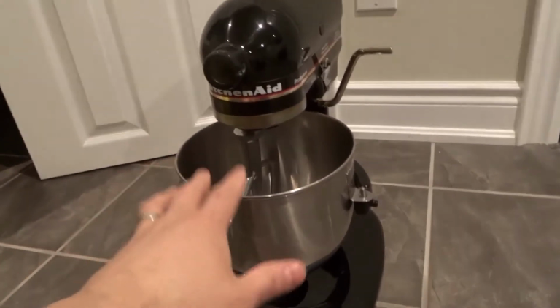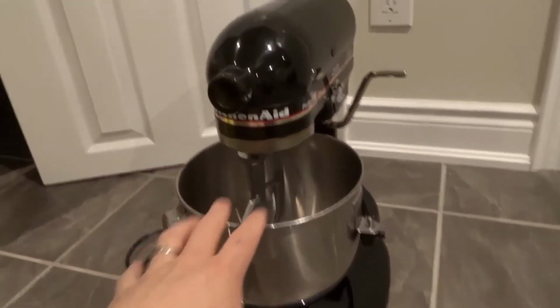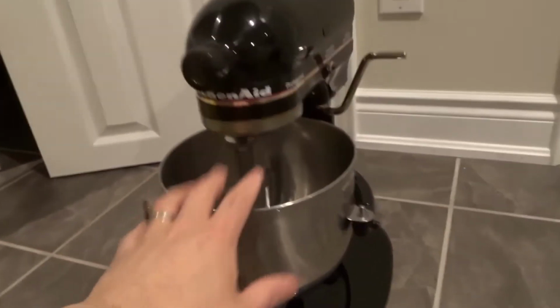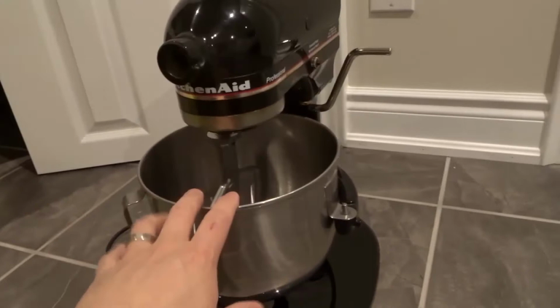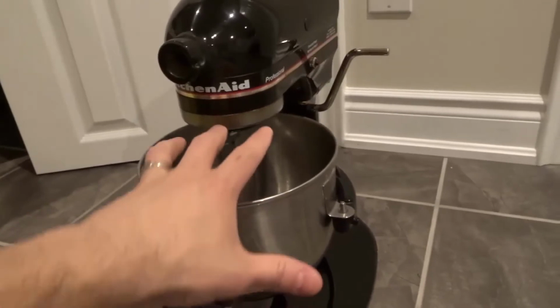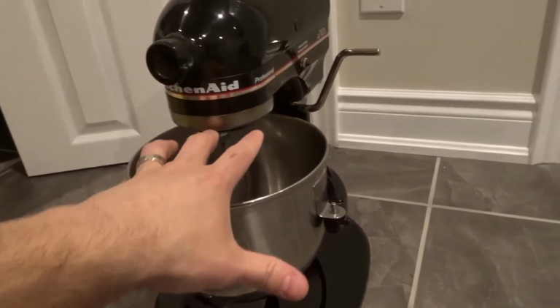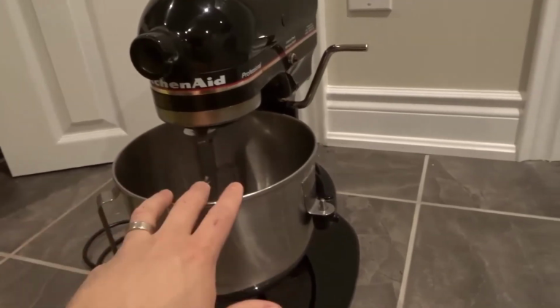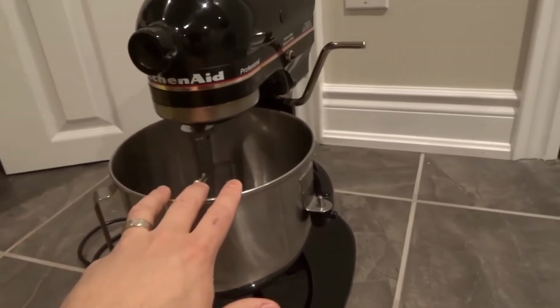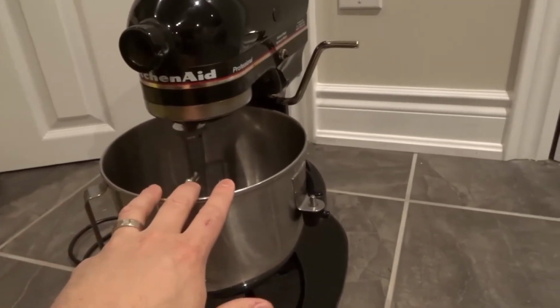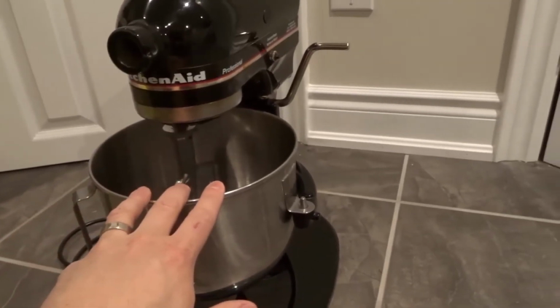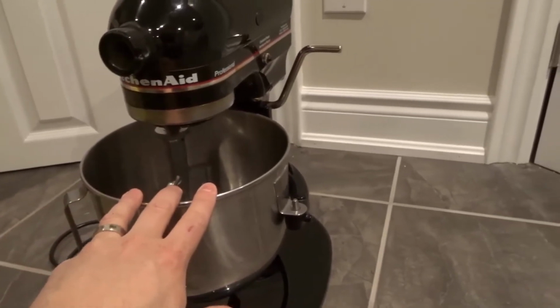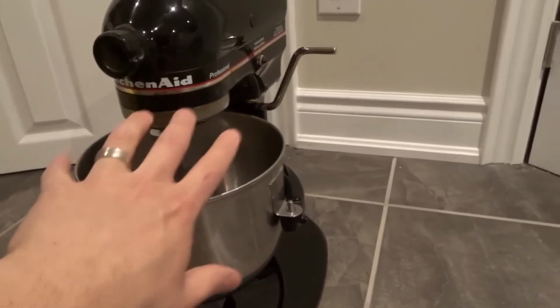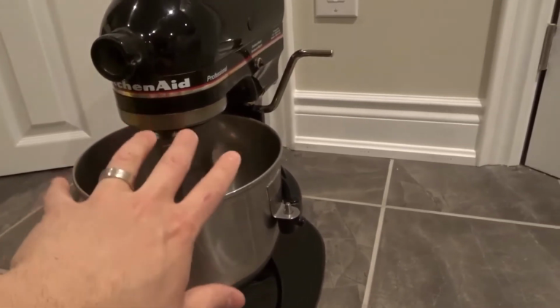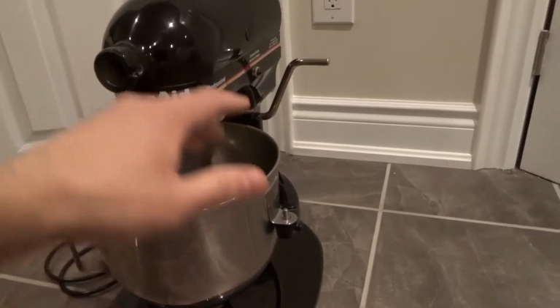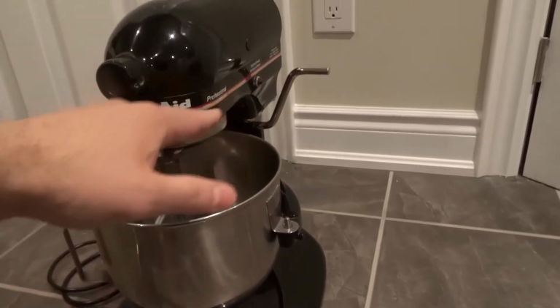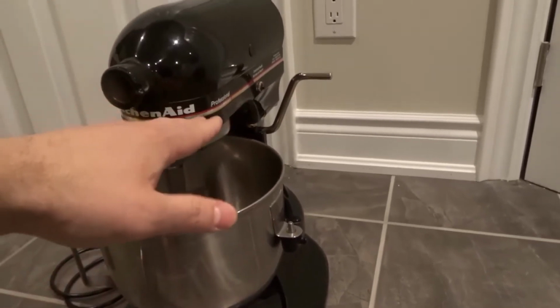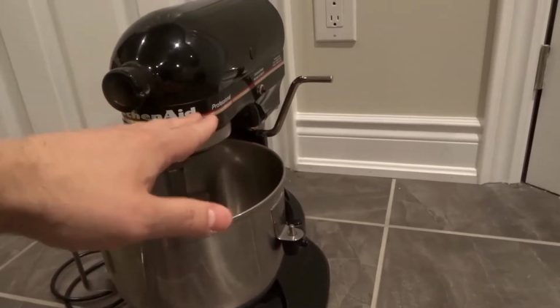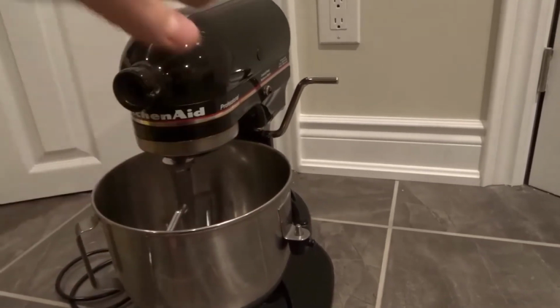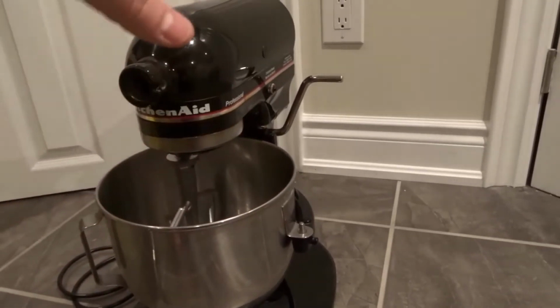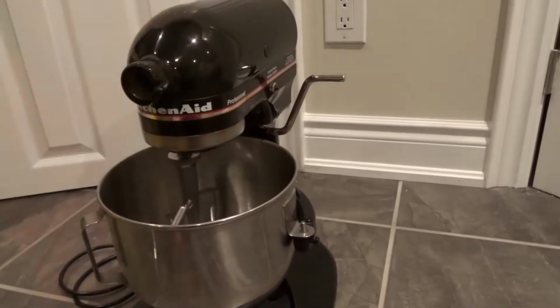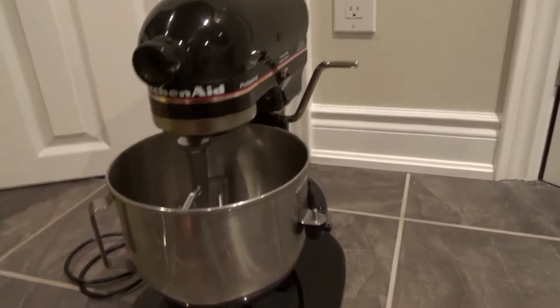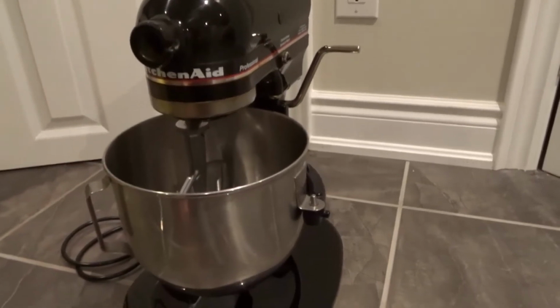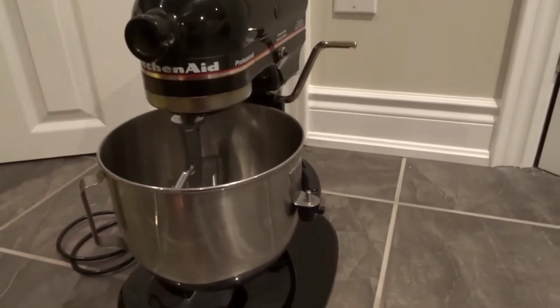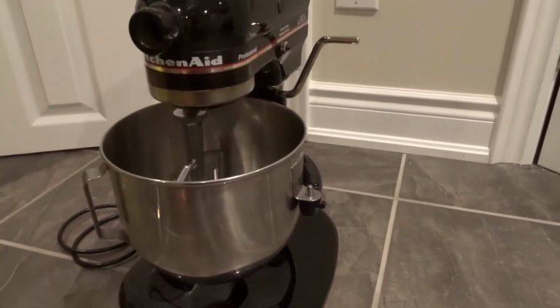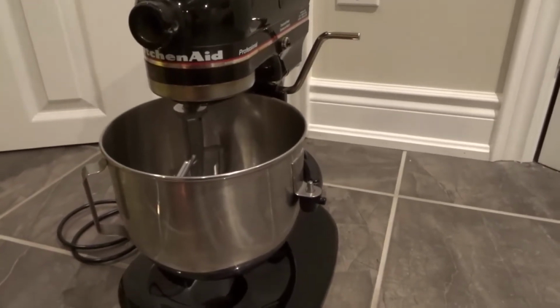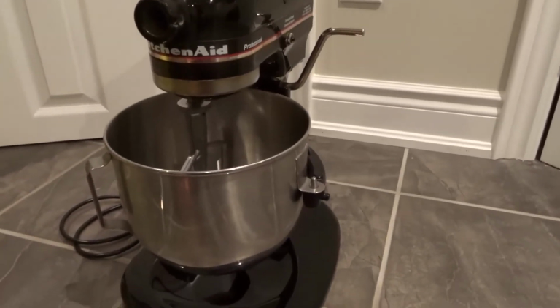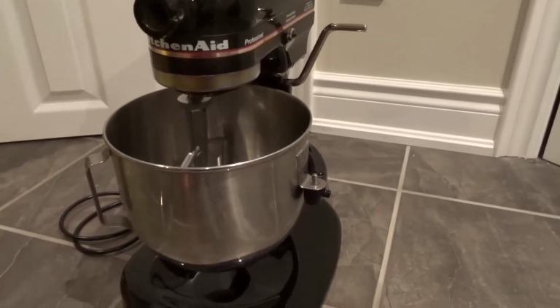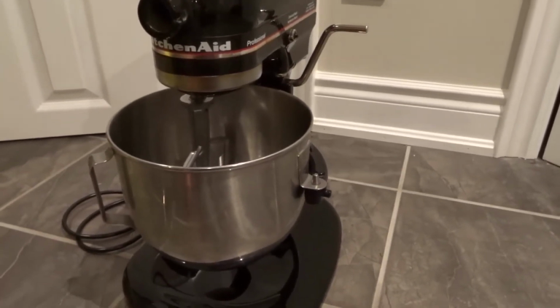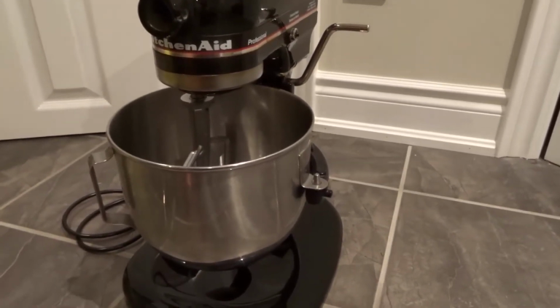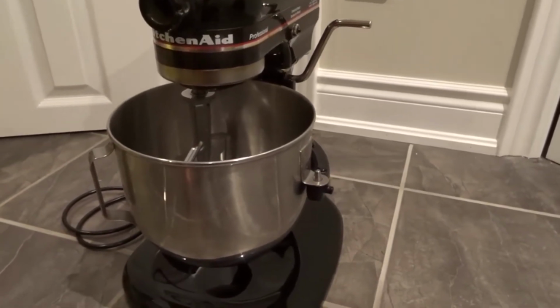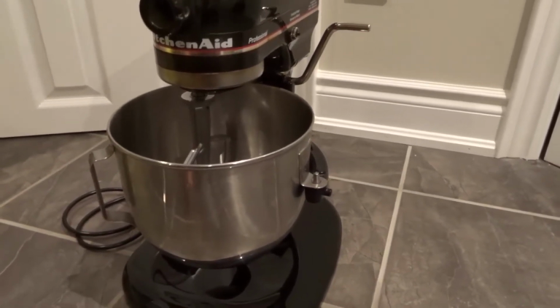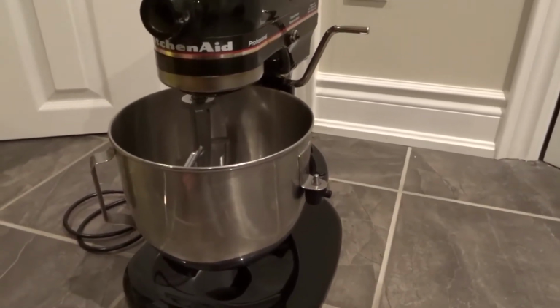First of all, this is the unit that lowers the mixing bowl. Alternatively, there's a unit that tilts the head up. So keep that in mind, but the process is going to be very, very similar.